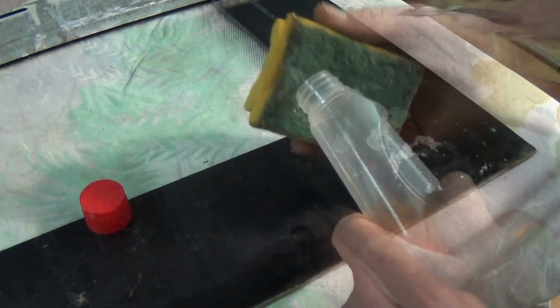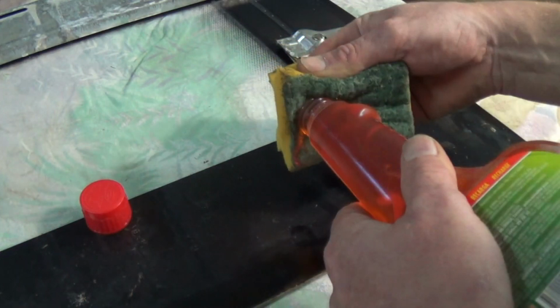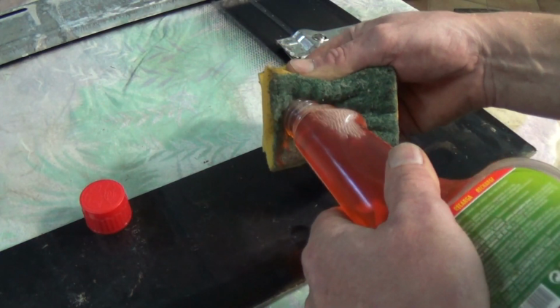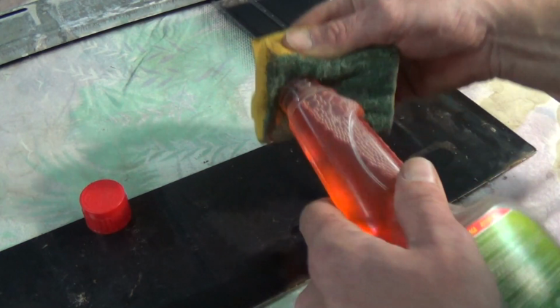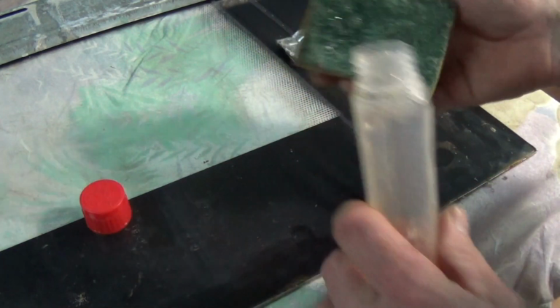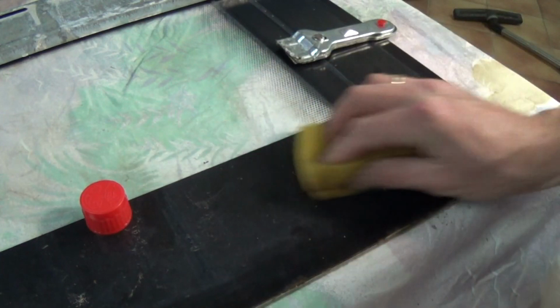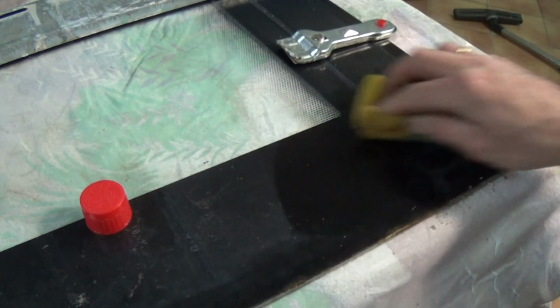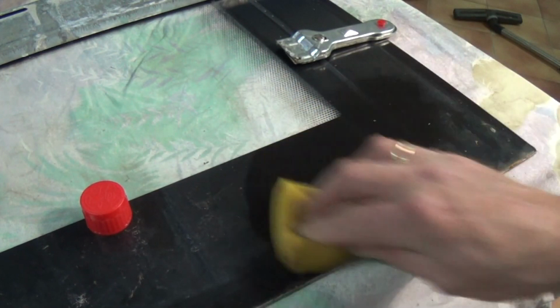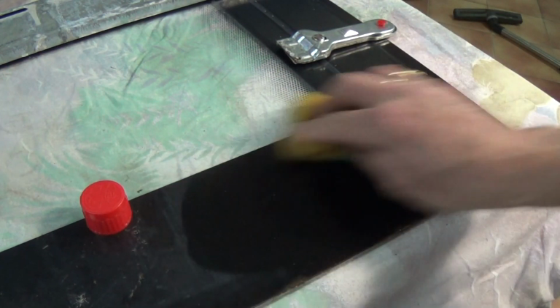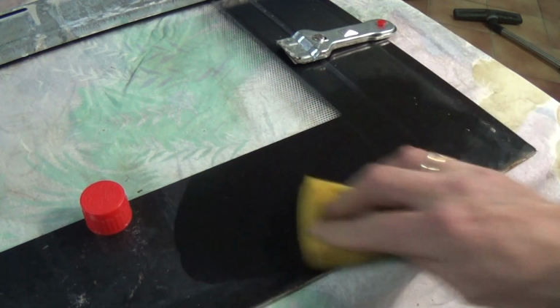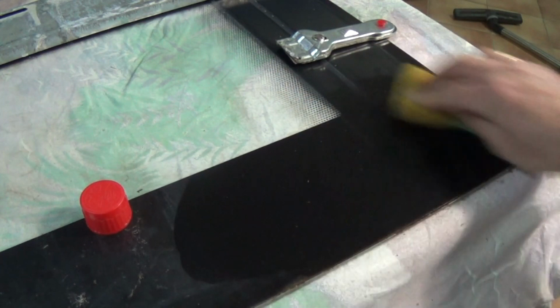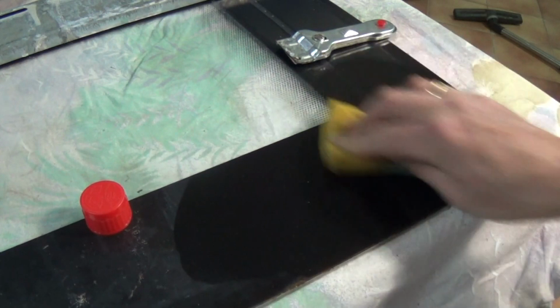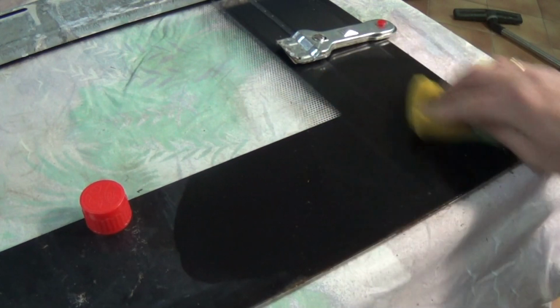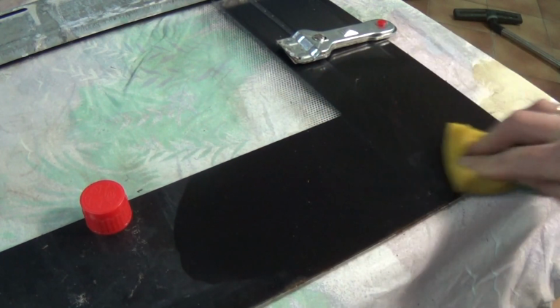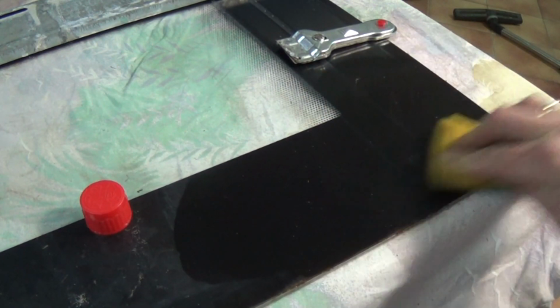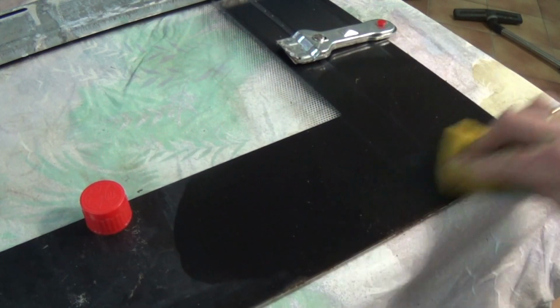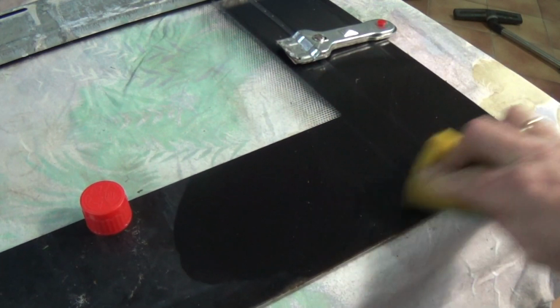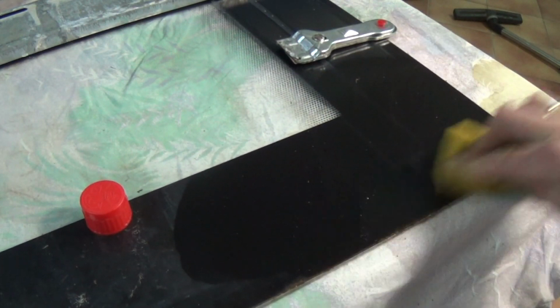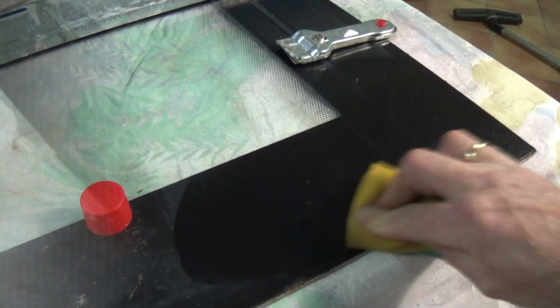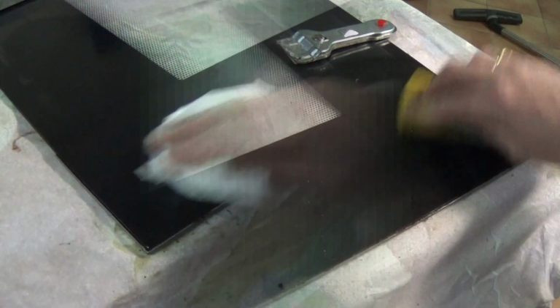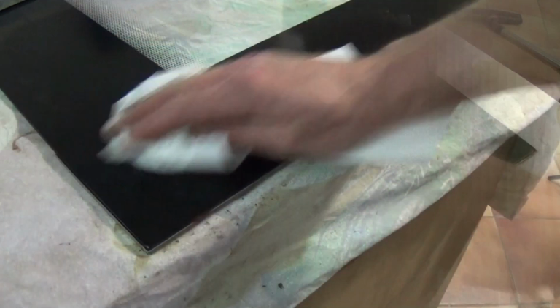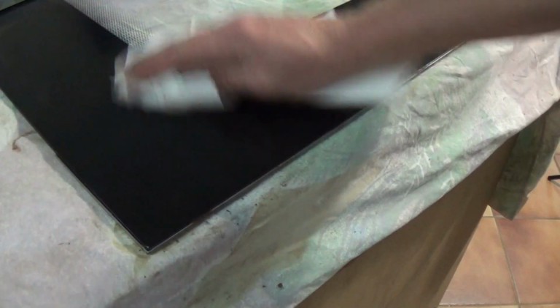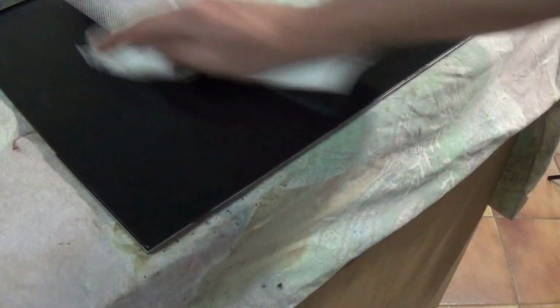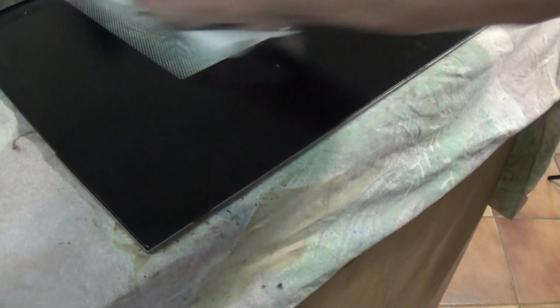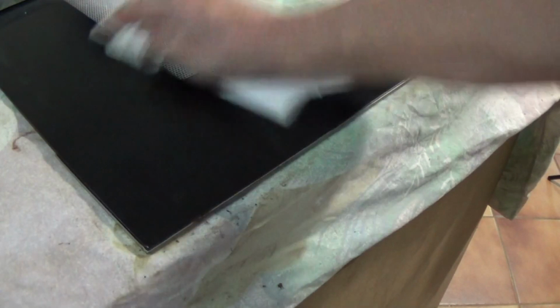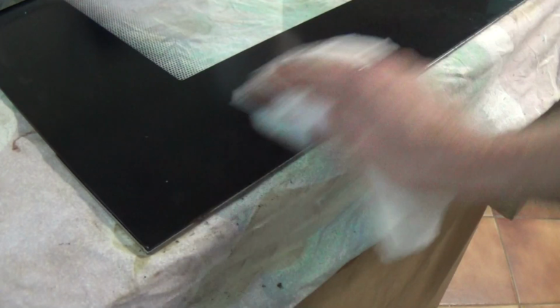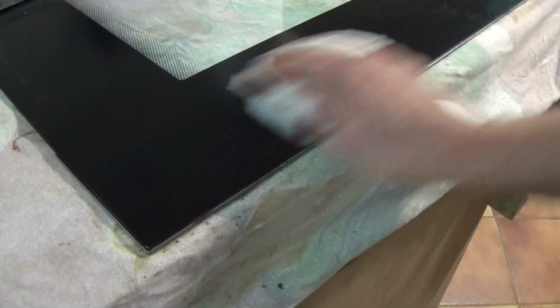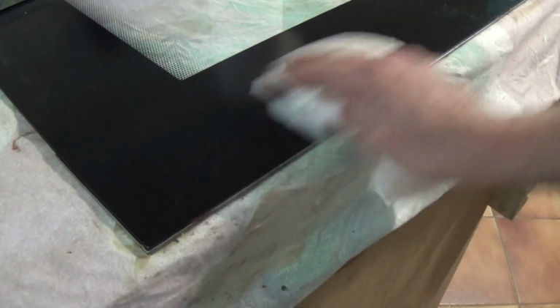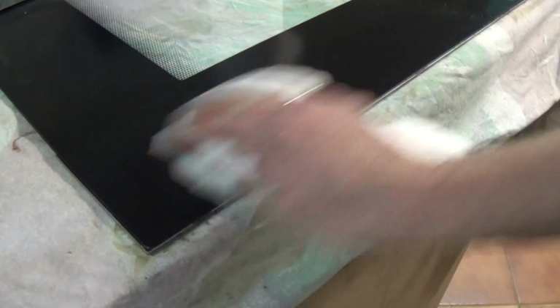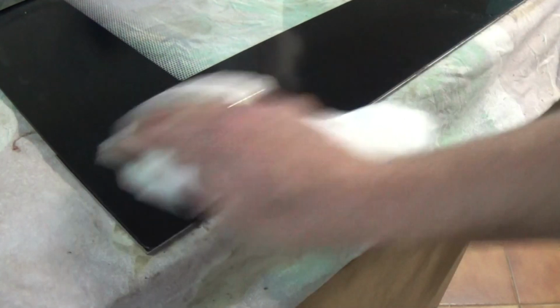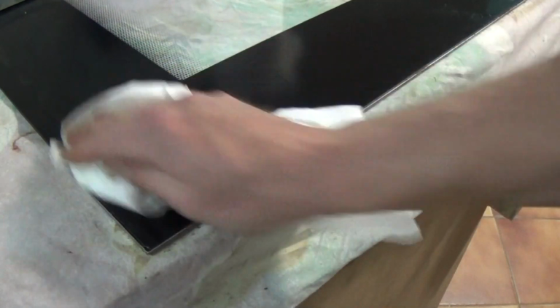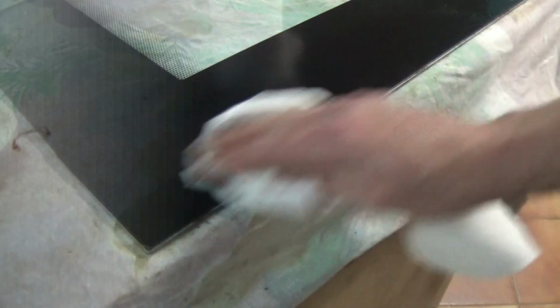I would clean the whole glass while you have the opportunity, and then dry it off. Give it about 20 minutes or so and then give it a good wipe down with an alcohol-based cleaner or thinners possibly.